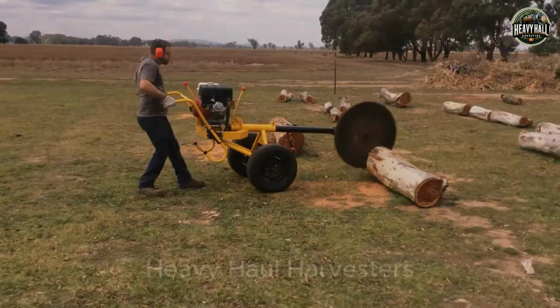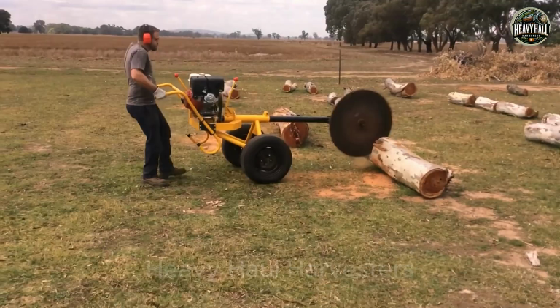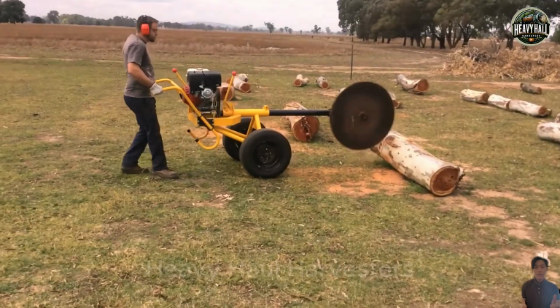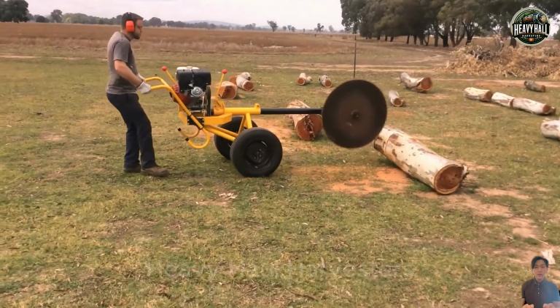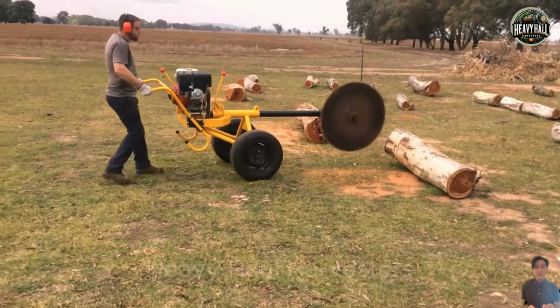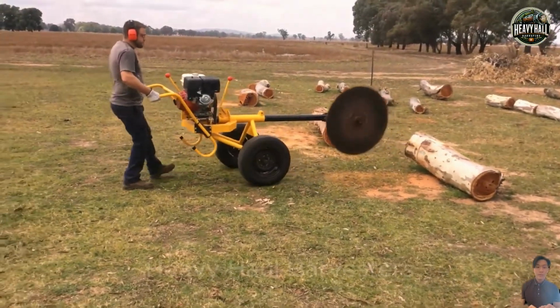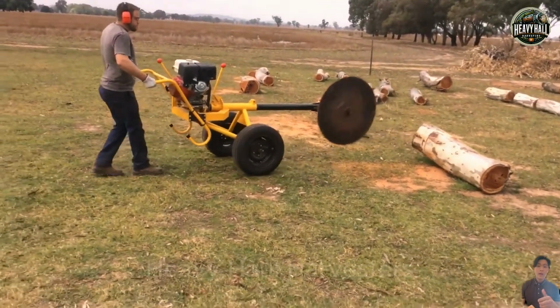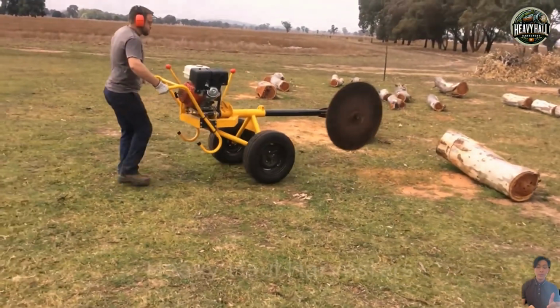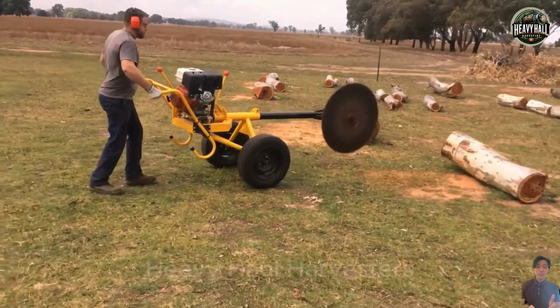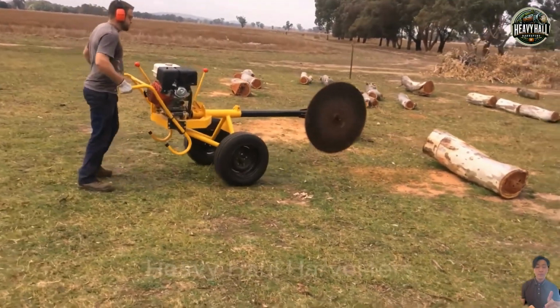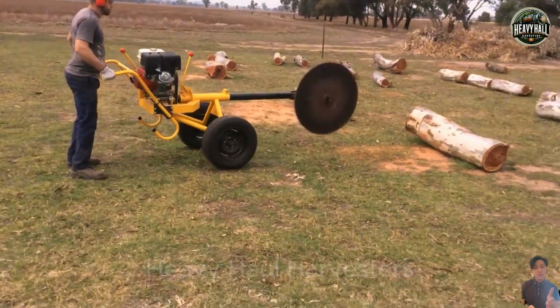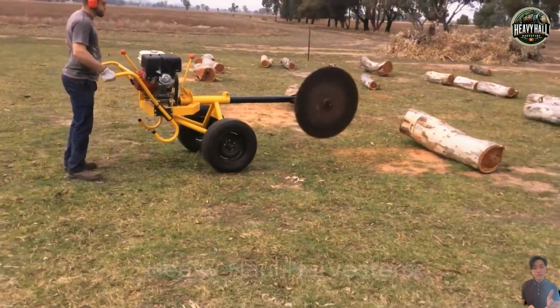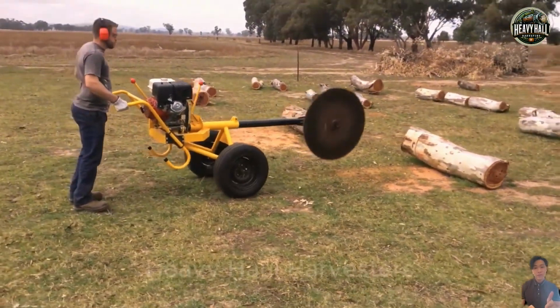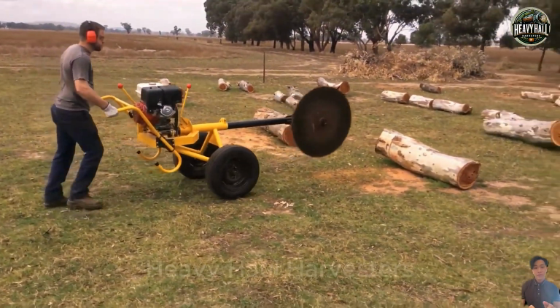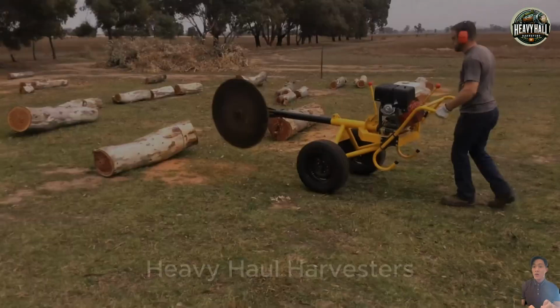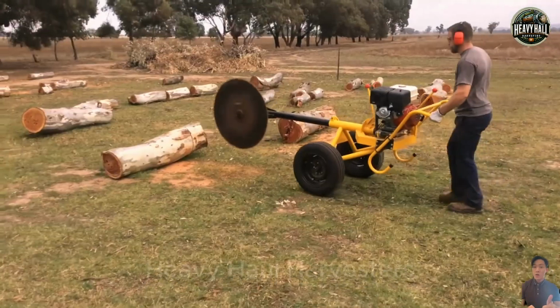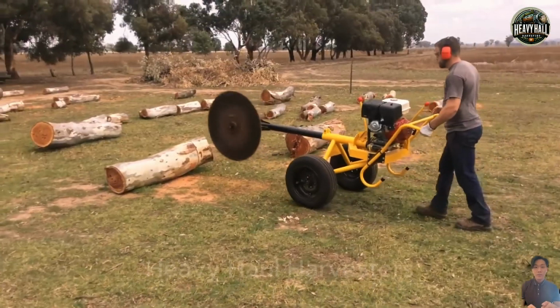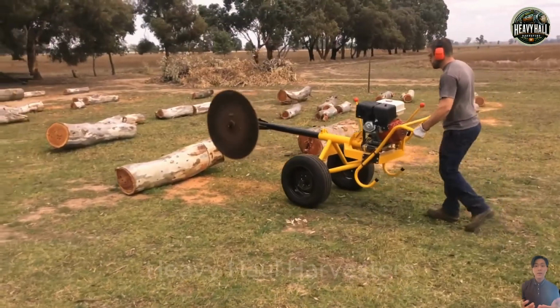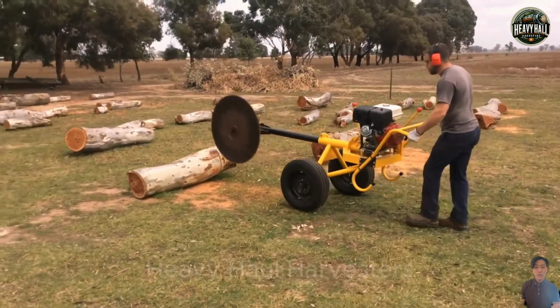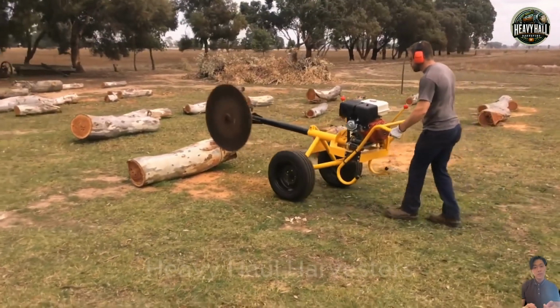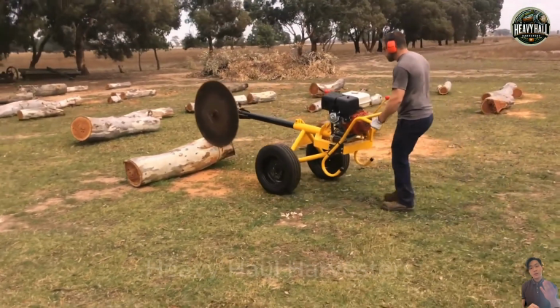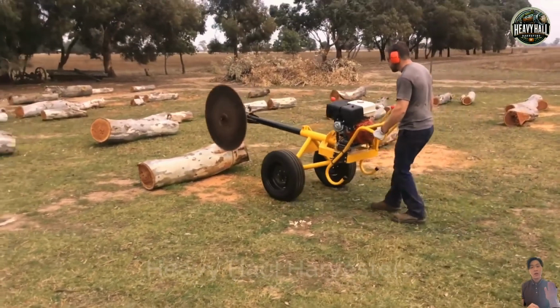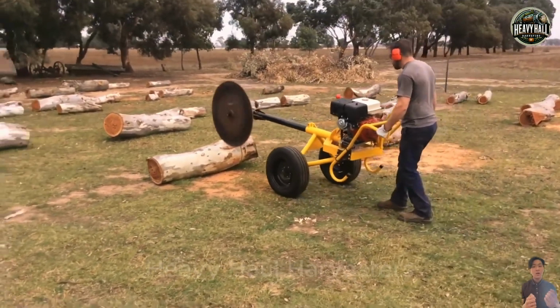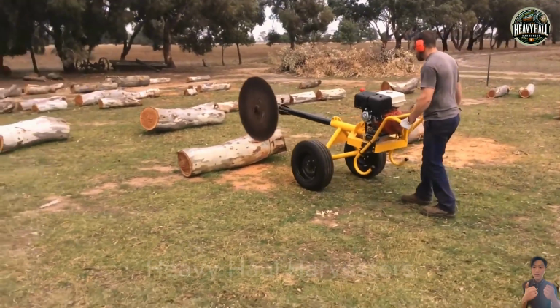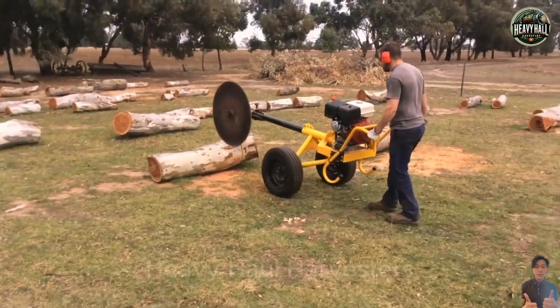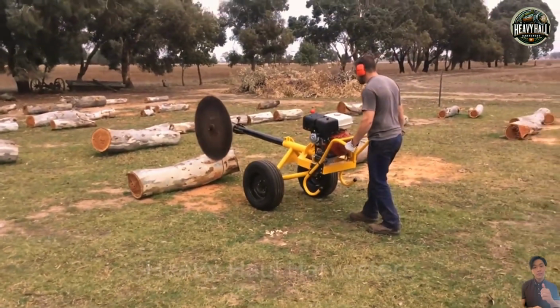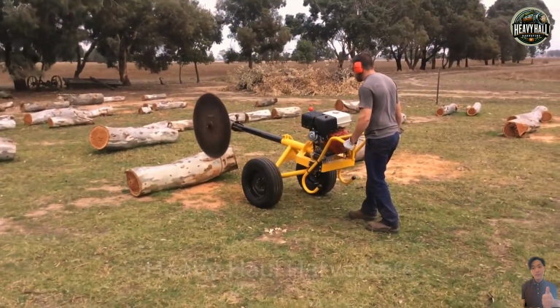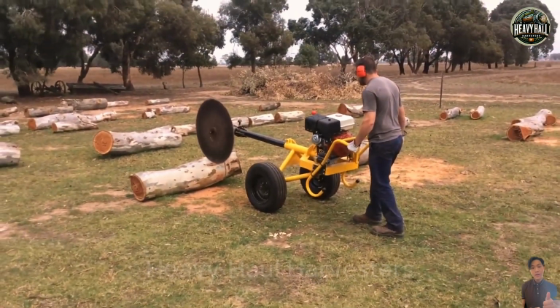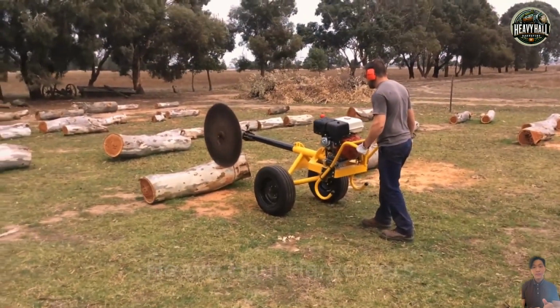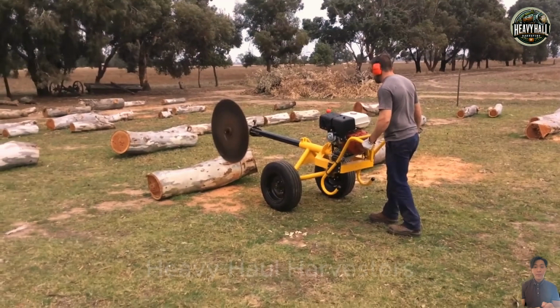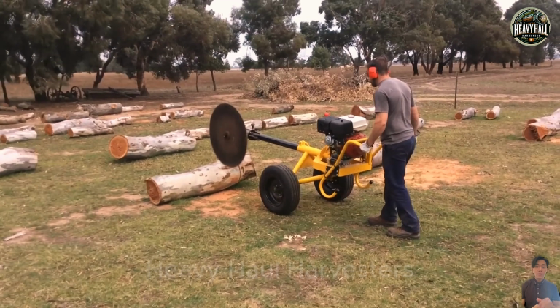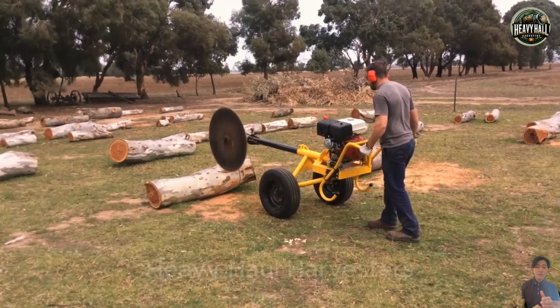Human creativity has no limits. Today you will witness the incredible tree-cutting machine he built, a testament to intelligence and engineering excellence.